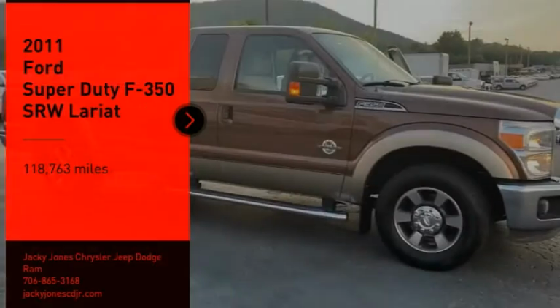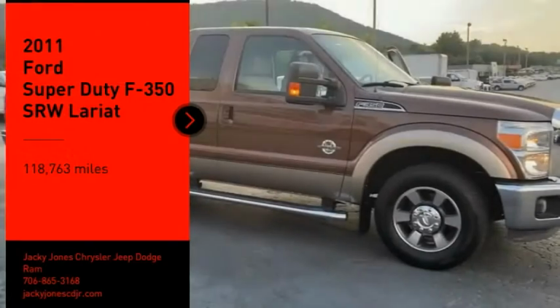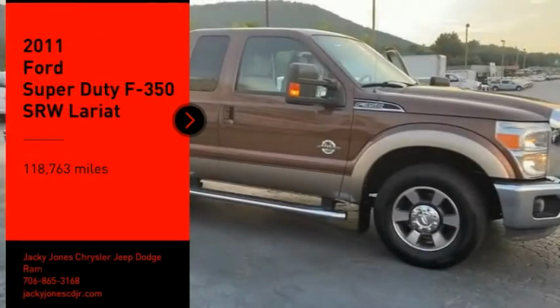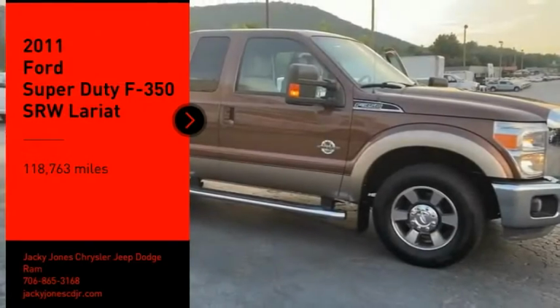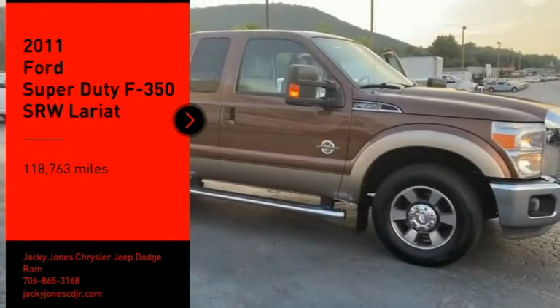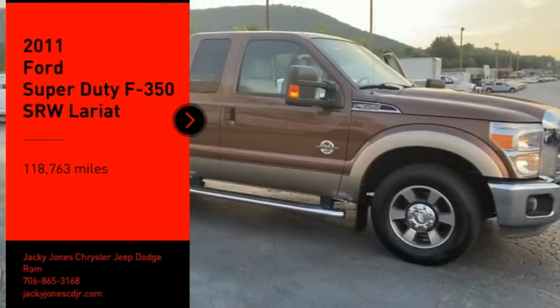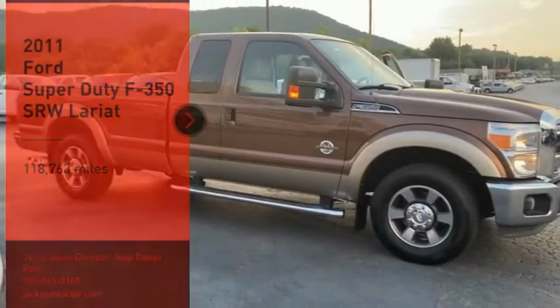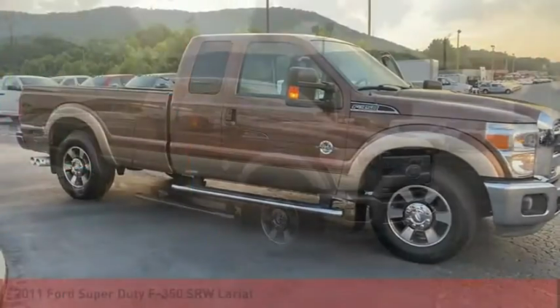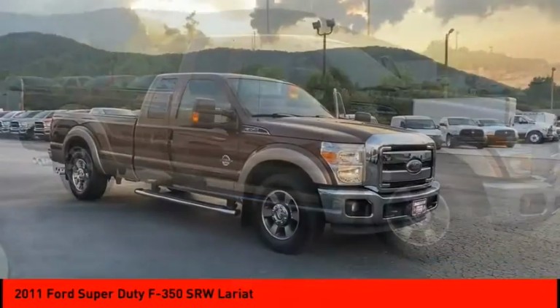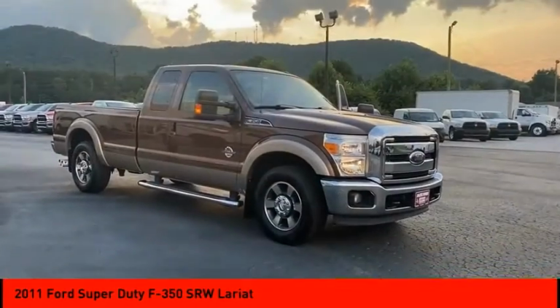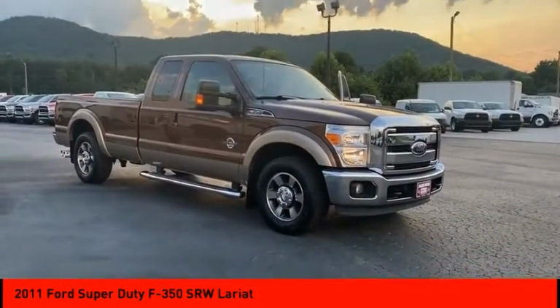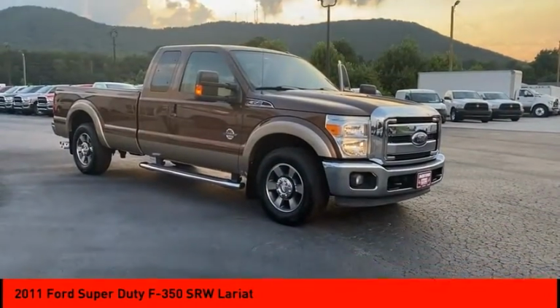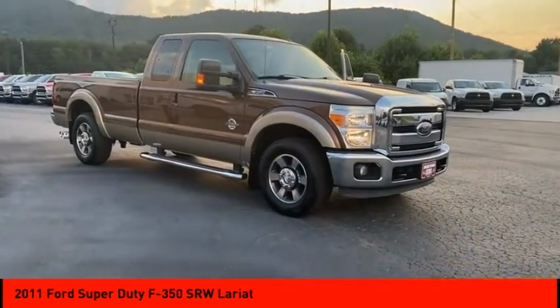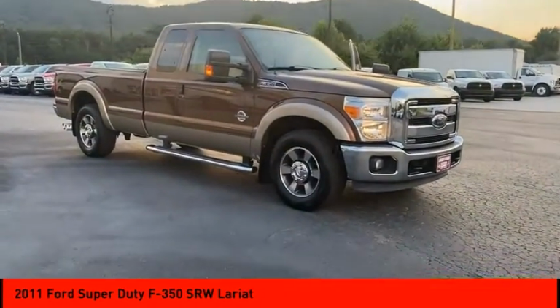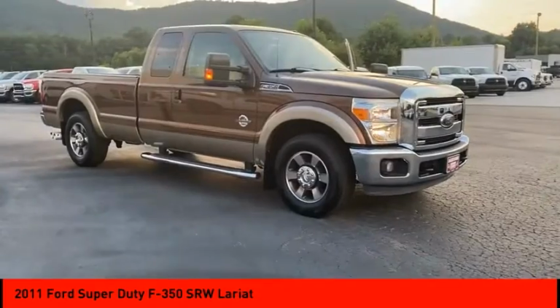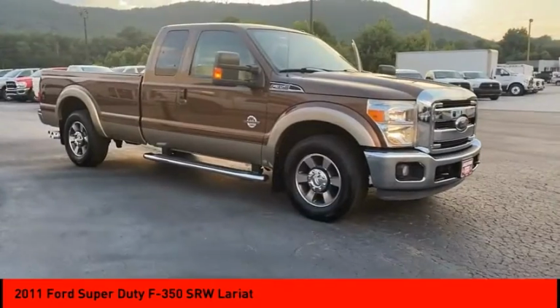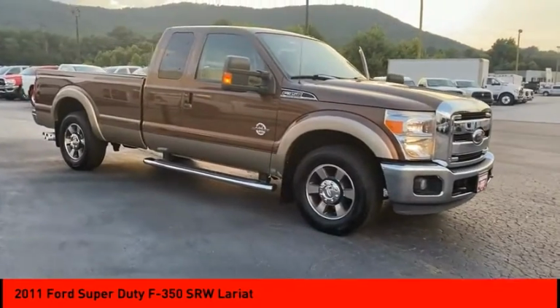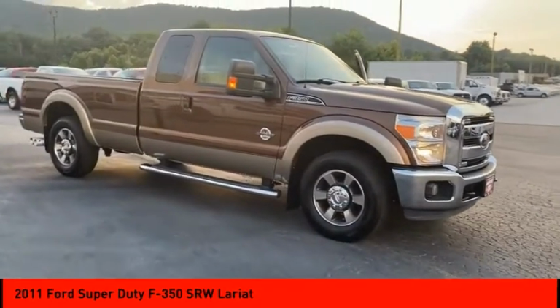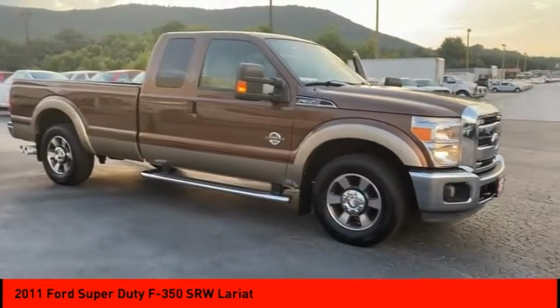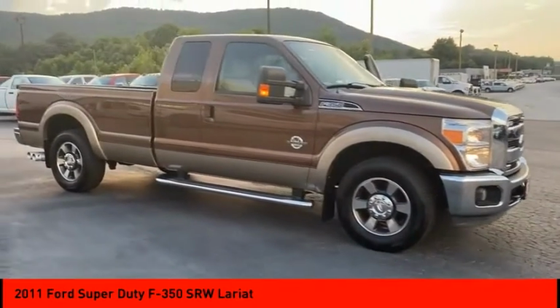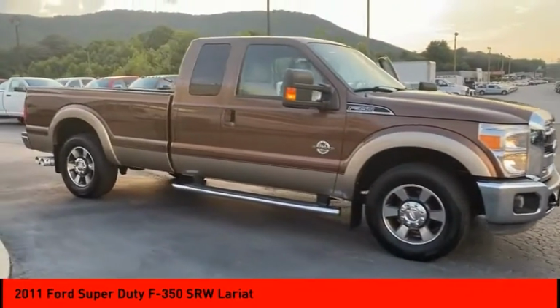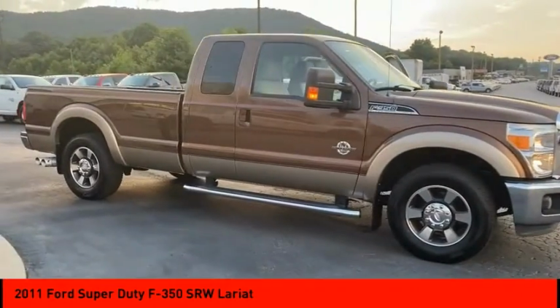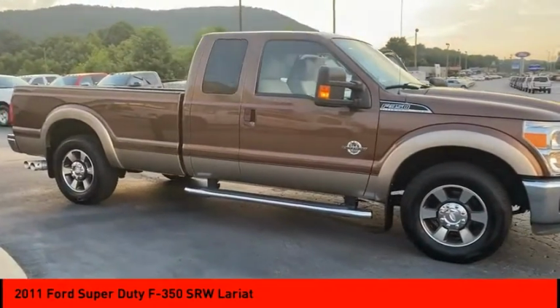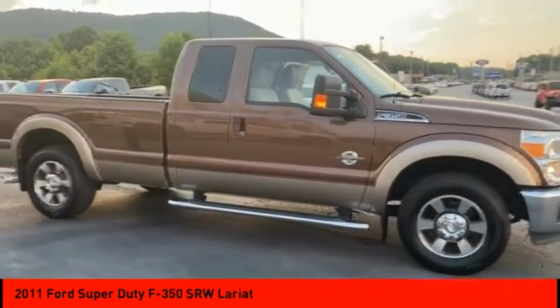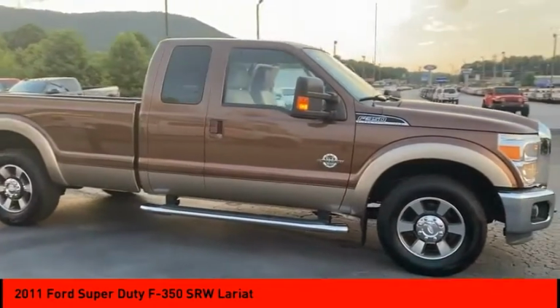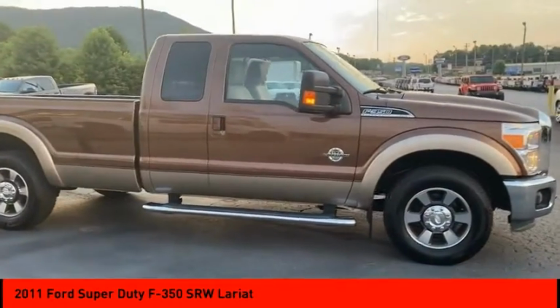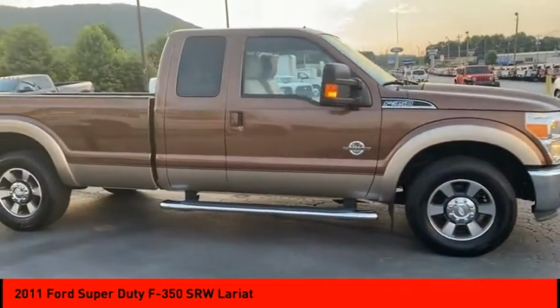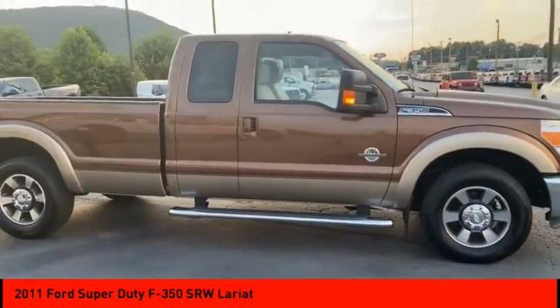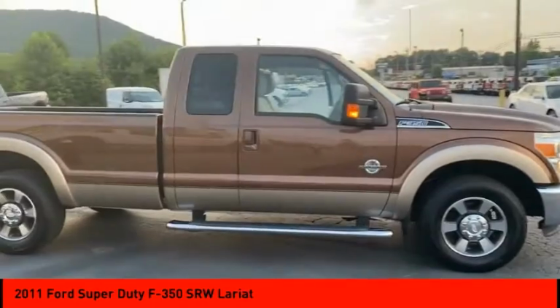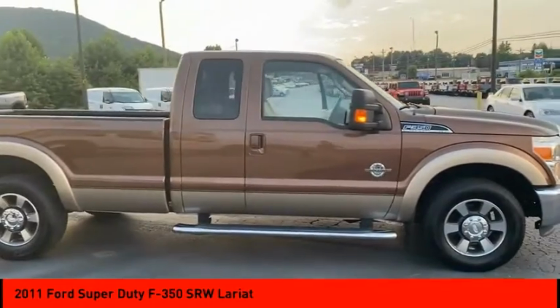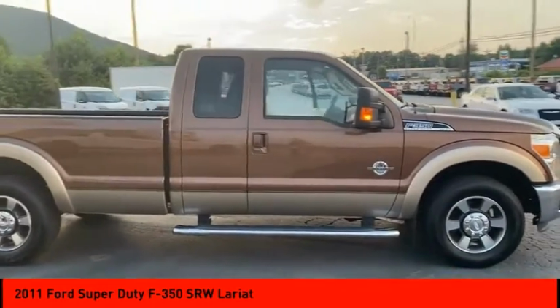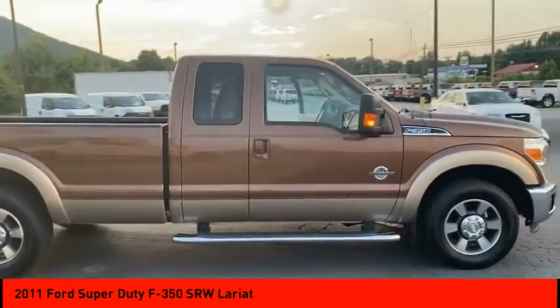Take a ride in the 2011 F-350 Super Duty. Head-to-head fuel efficiency, head-to-head towing, head-to-head torque. Ford F-350 Super Duty.